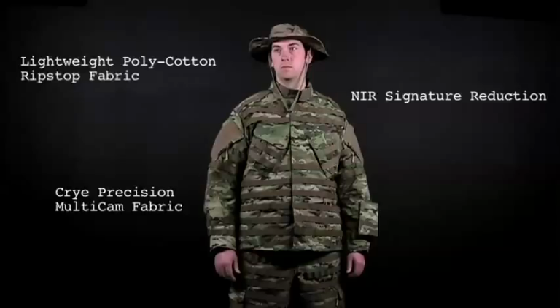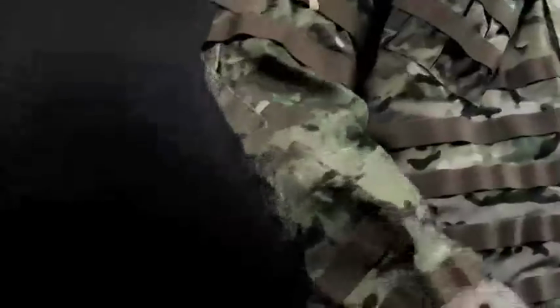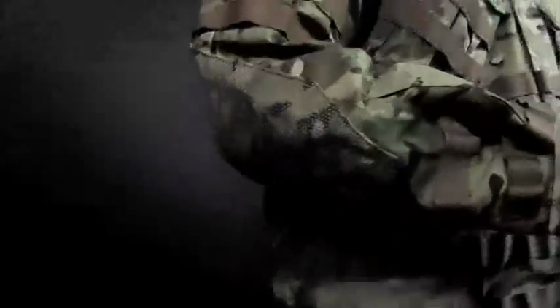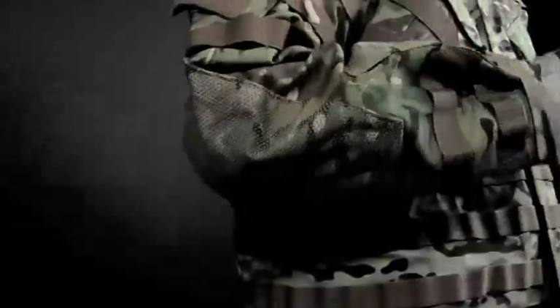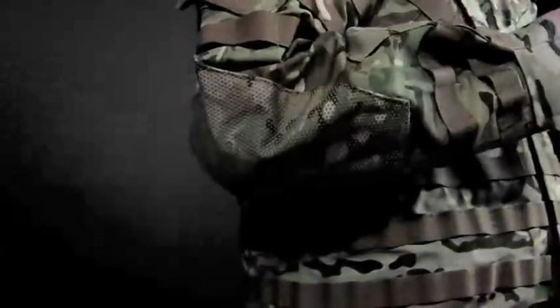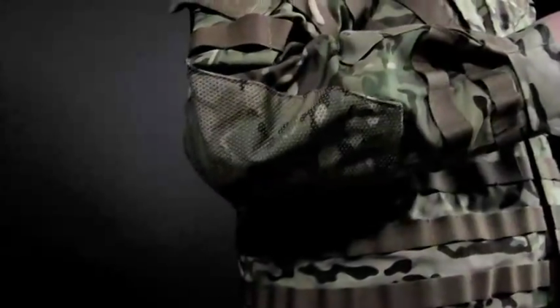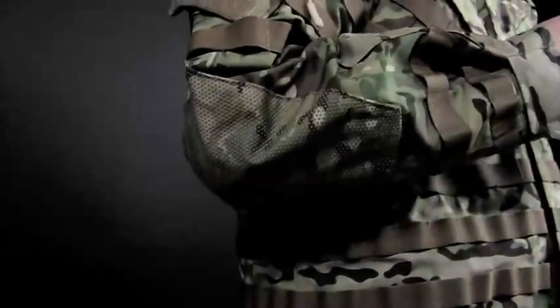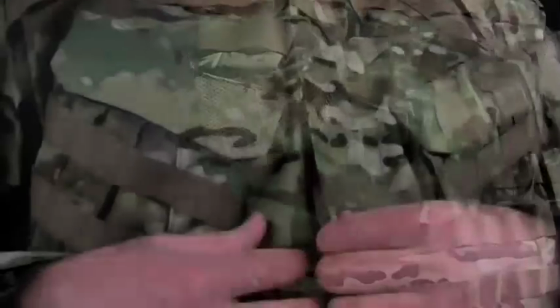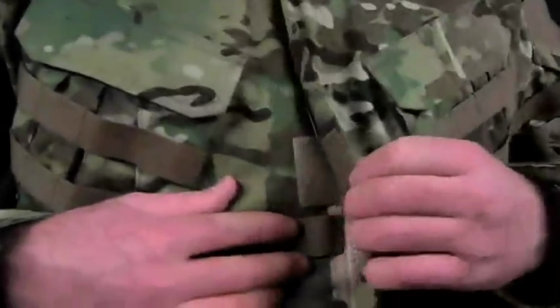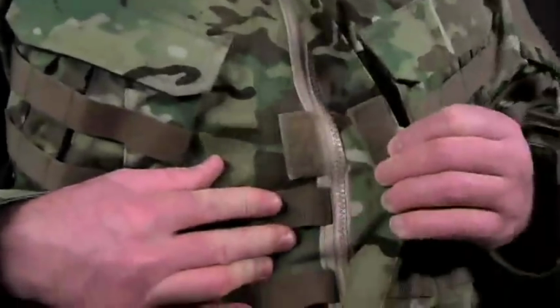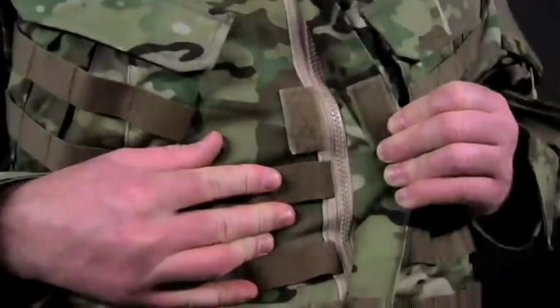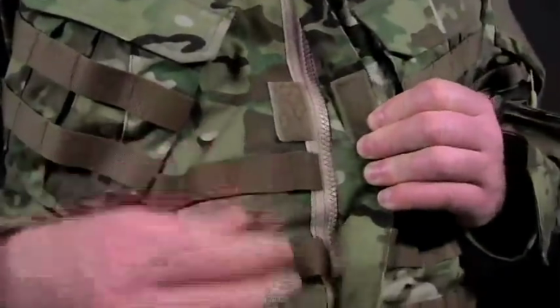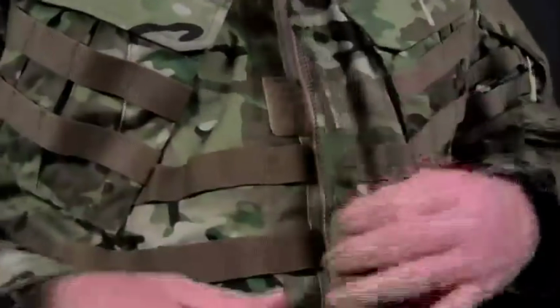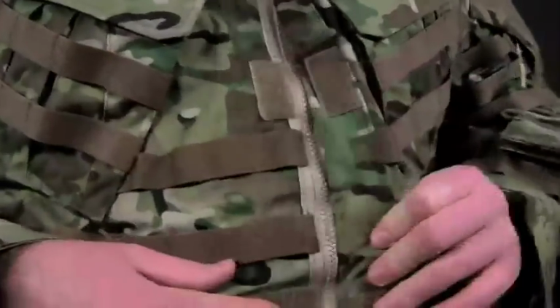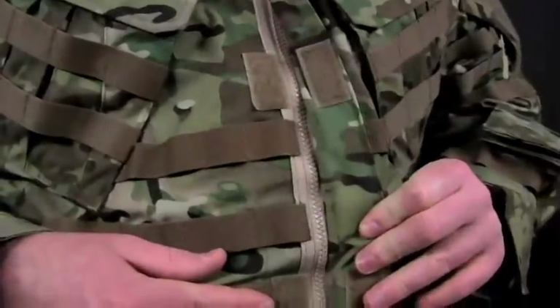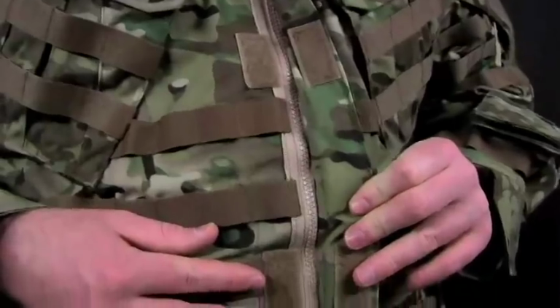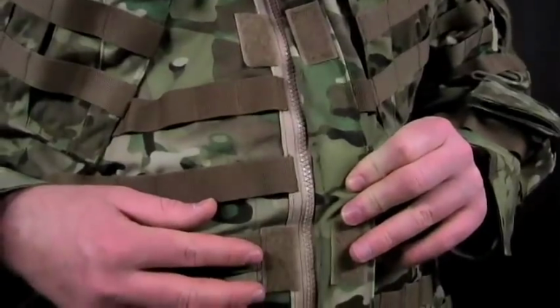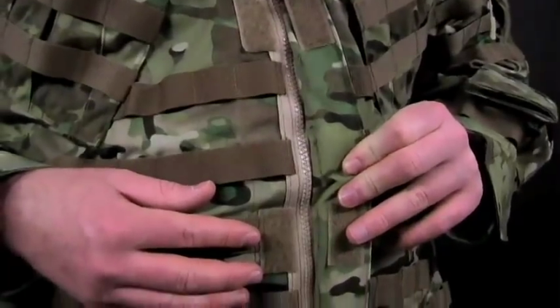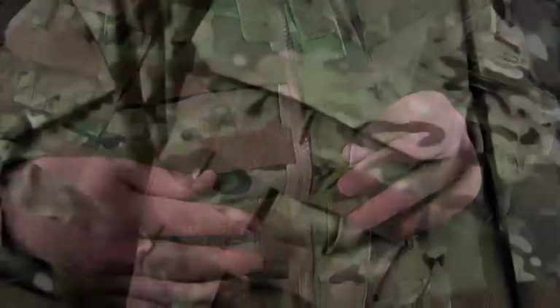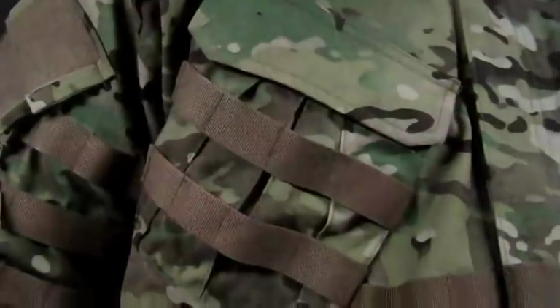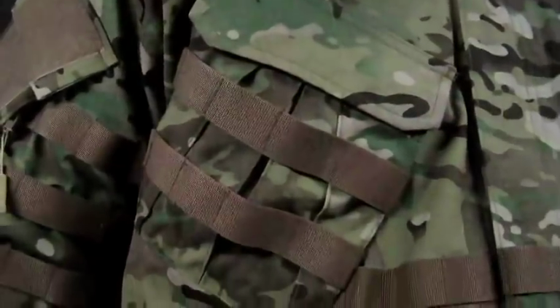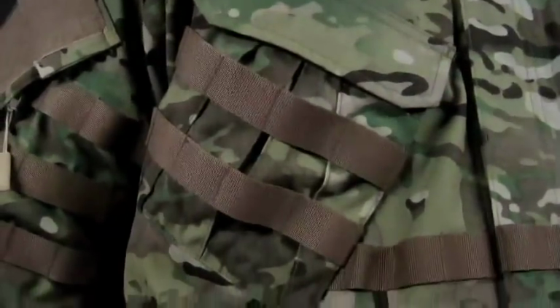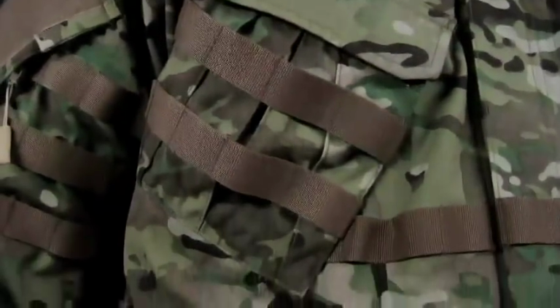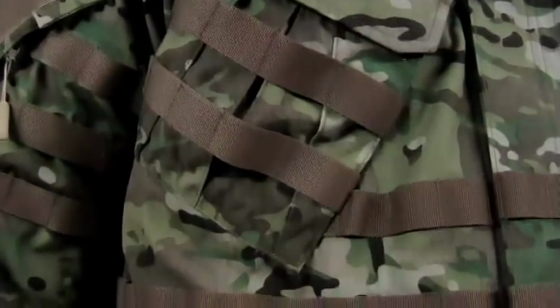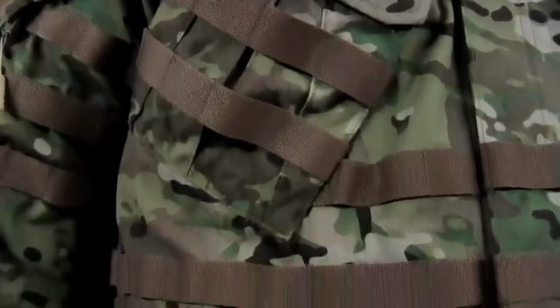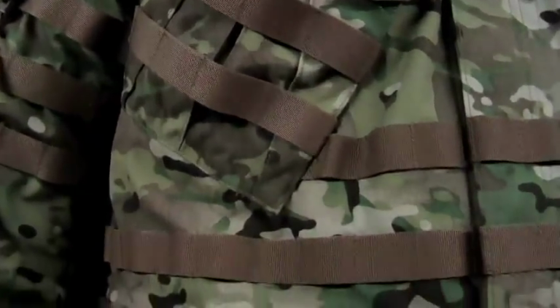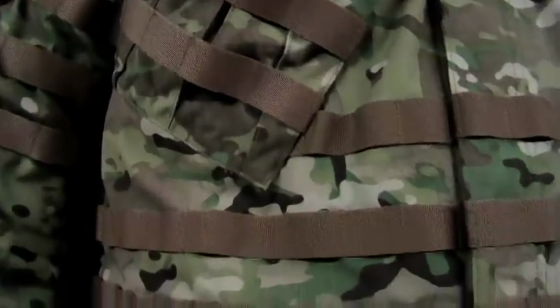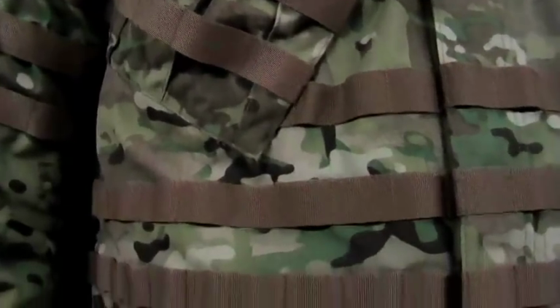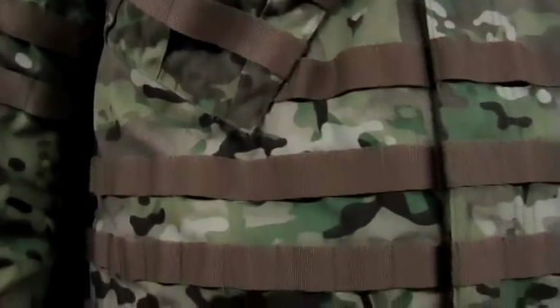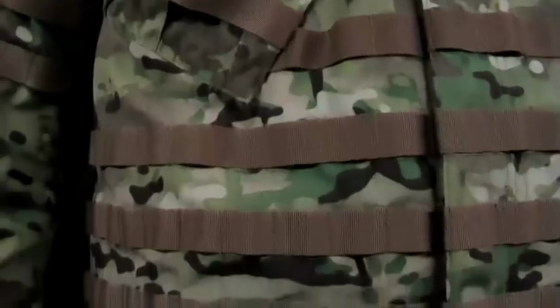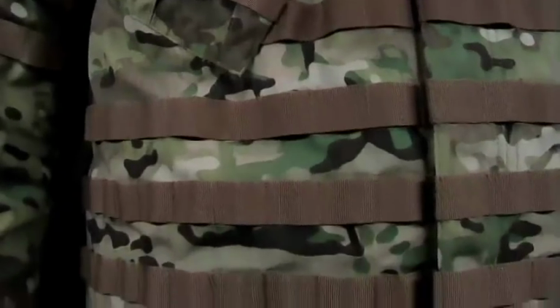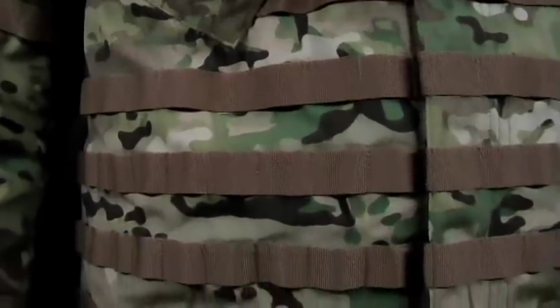Super Fabric elbow and knee pad pockets, front placket with both zippered and hook and loop closures, slanted and bellowed chest pockets, and last but not least, Extreme MOLLE Webbing.